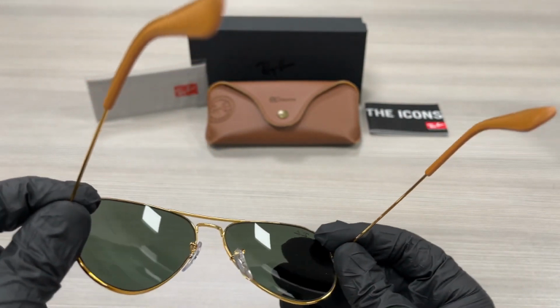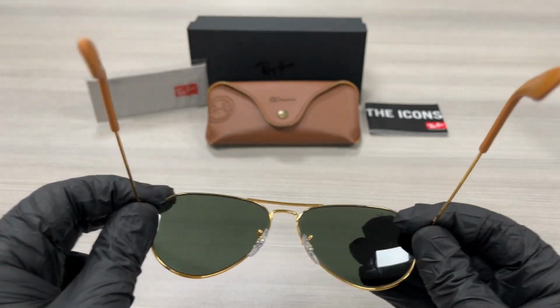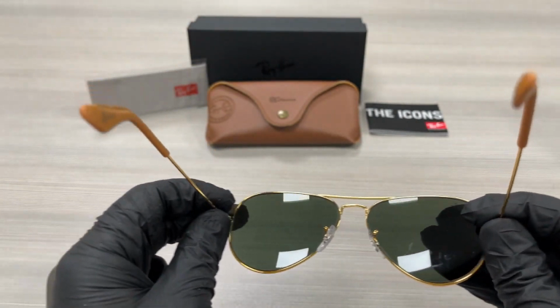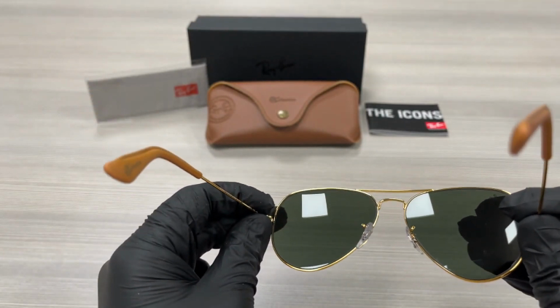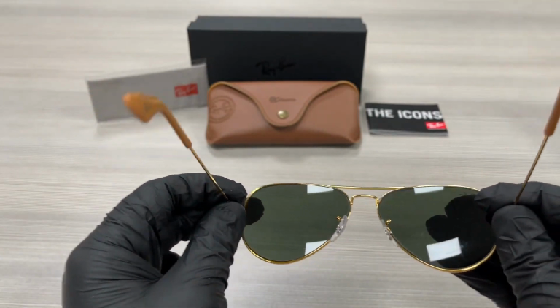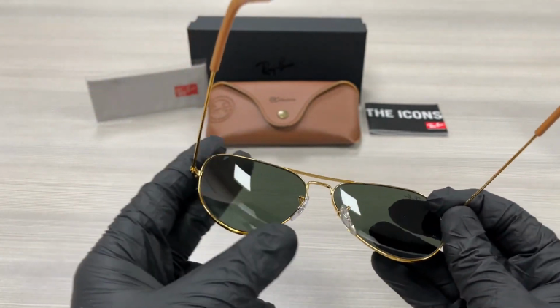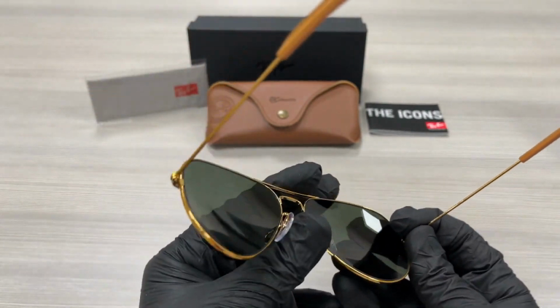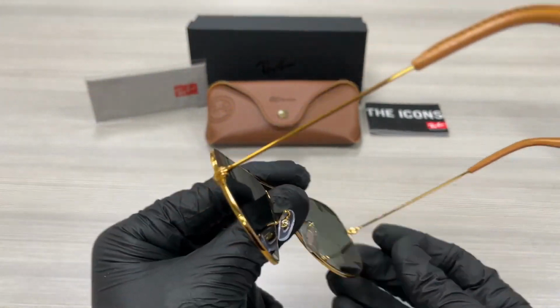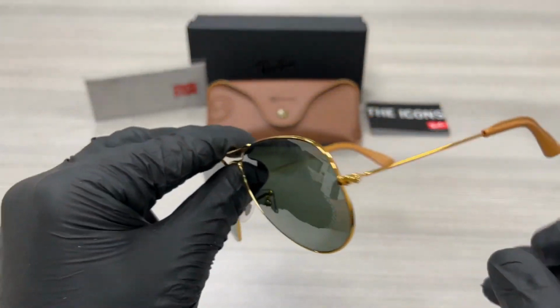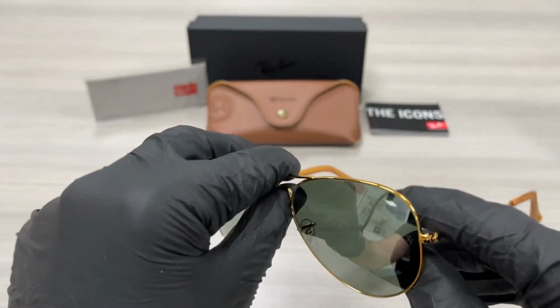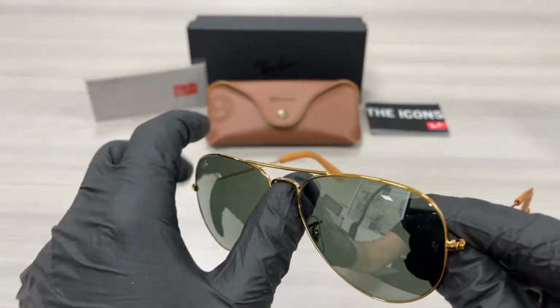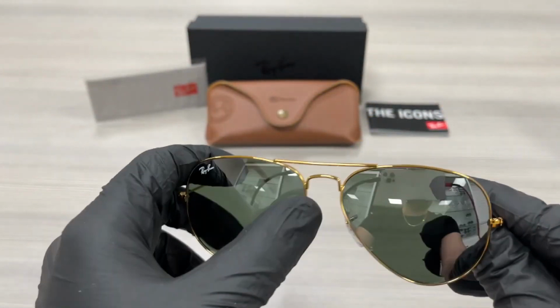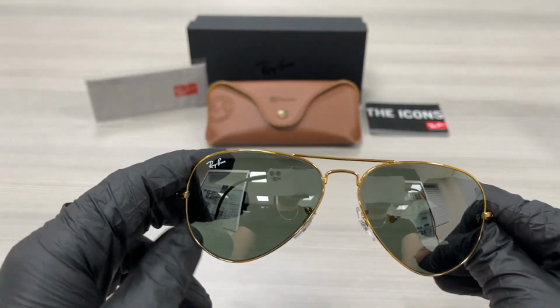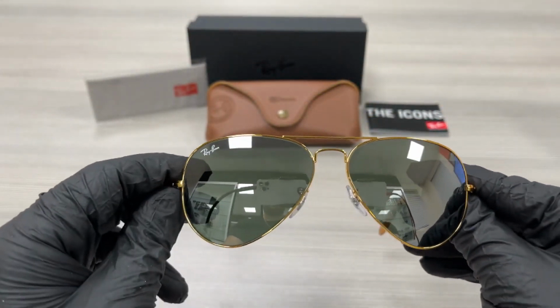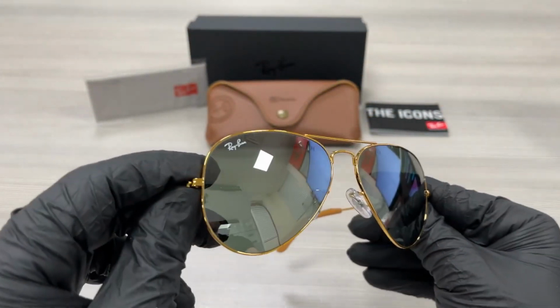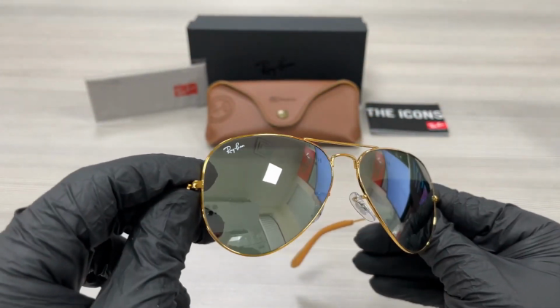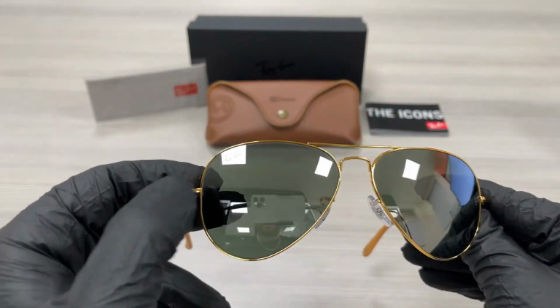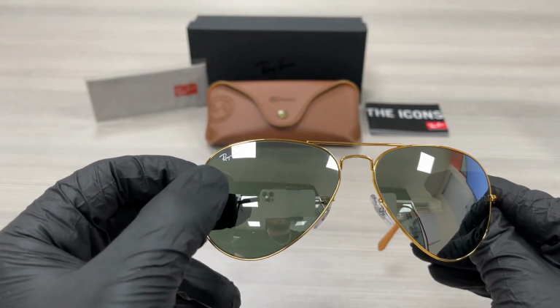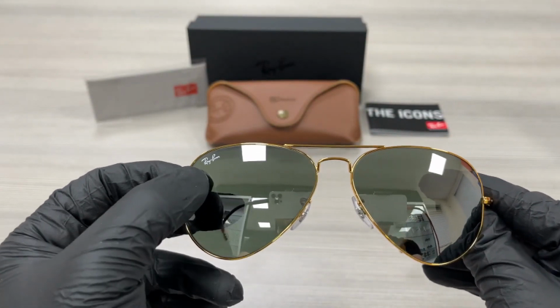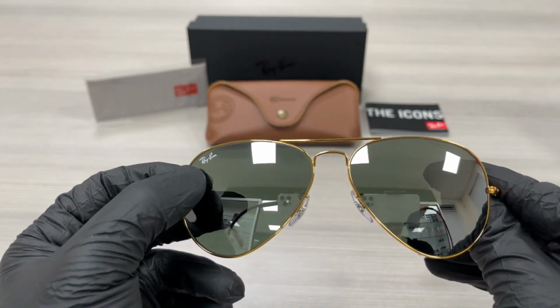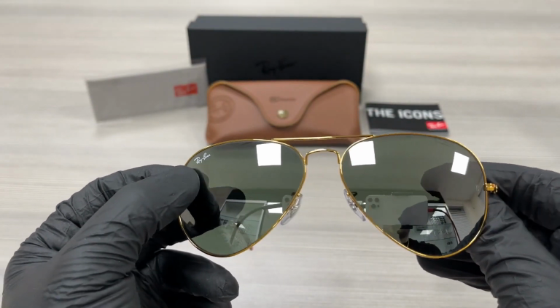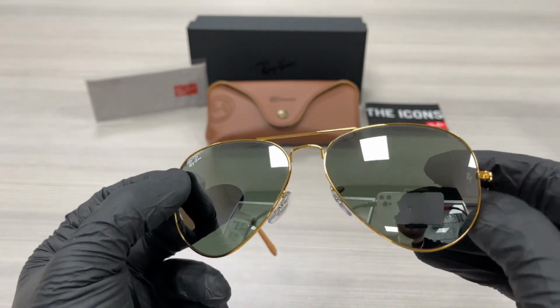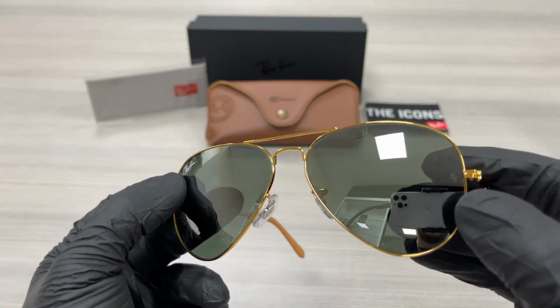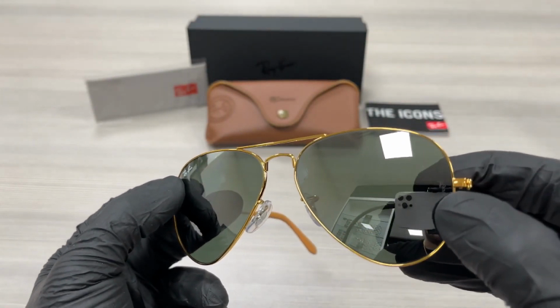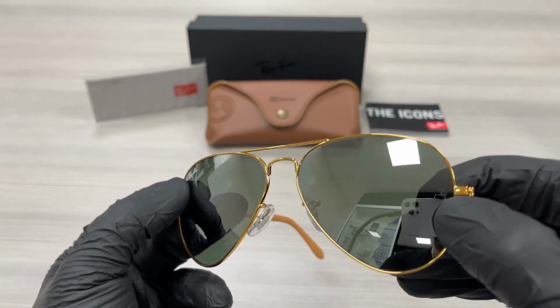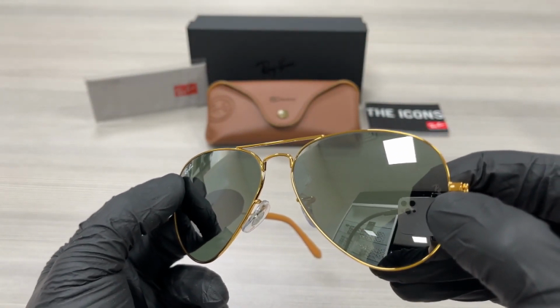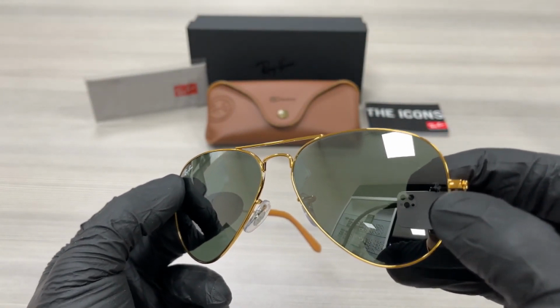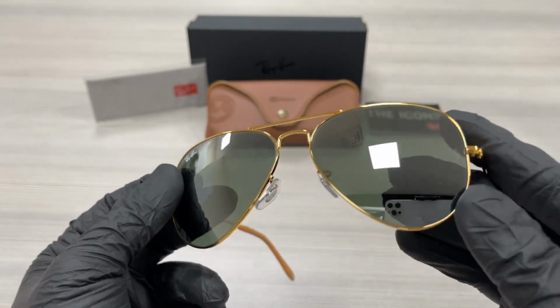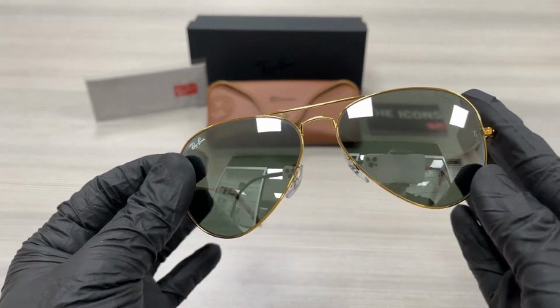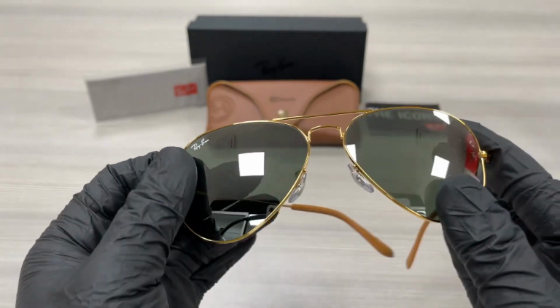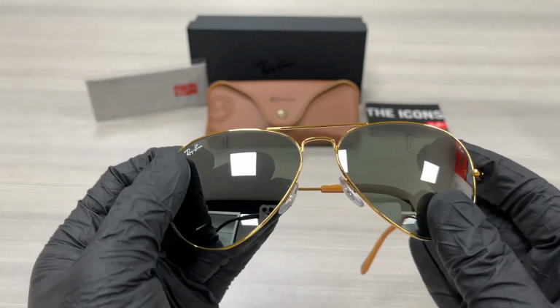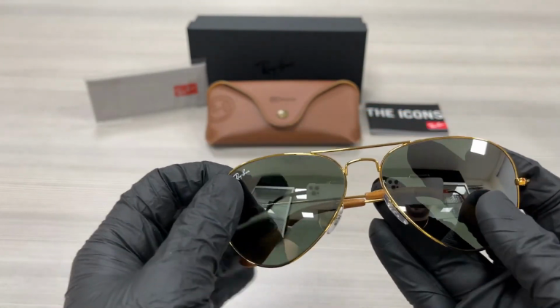This frame is made in Italy. The lenses are a green silver mirror color, and it has the Ray-Ban logo engraved in the top right lens and on the left lens. They are RX-able.